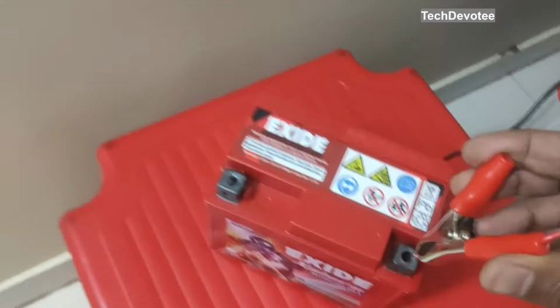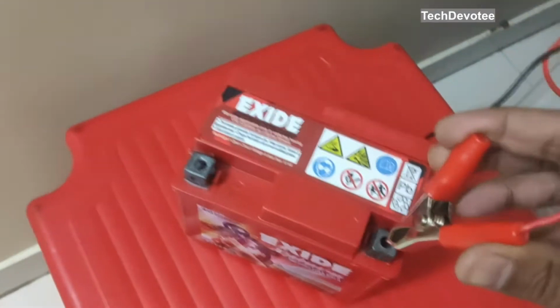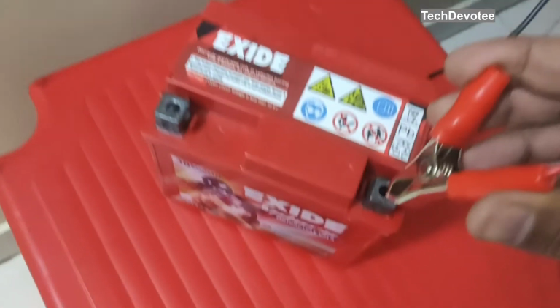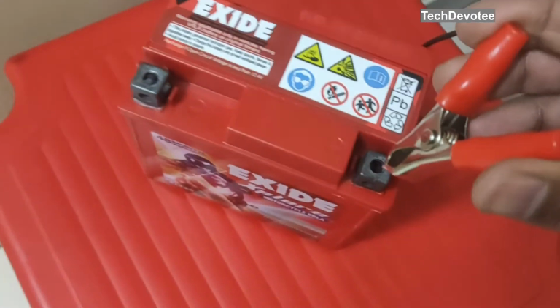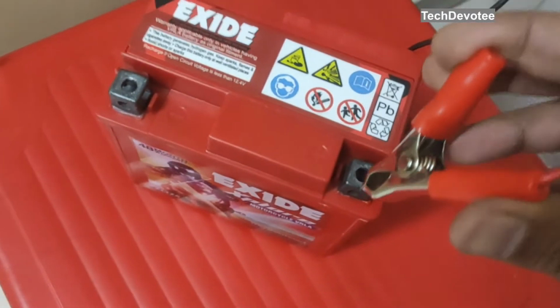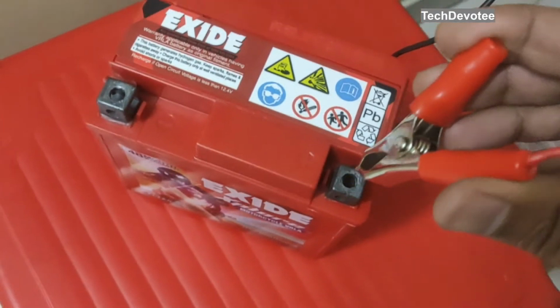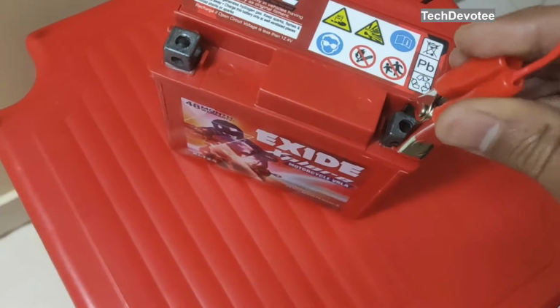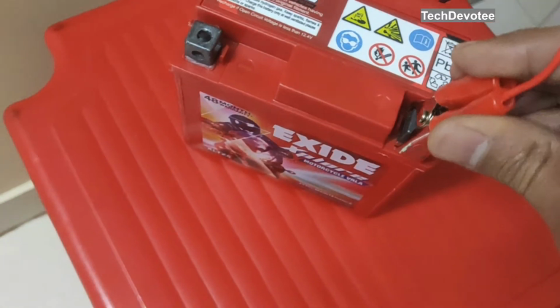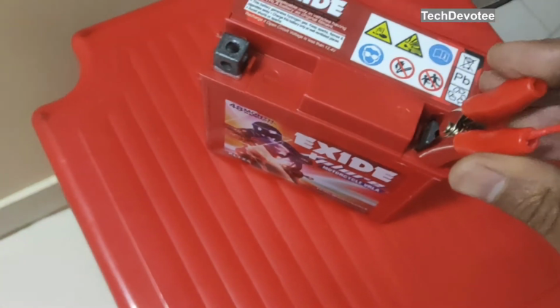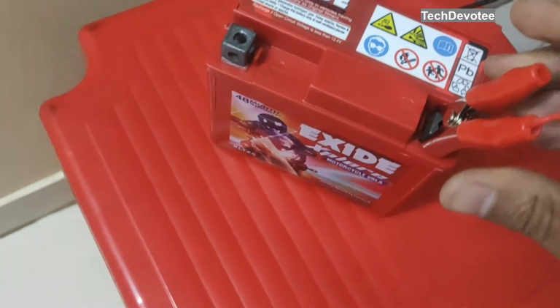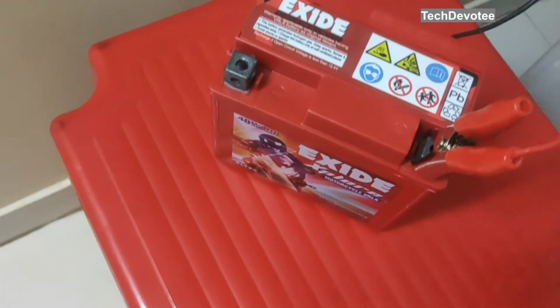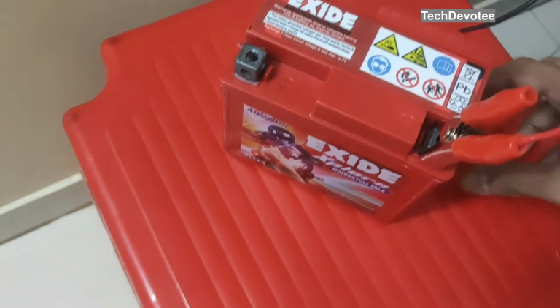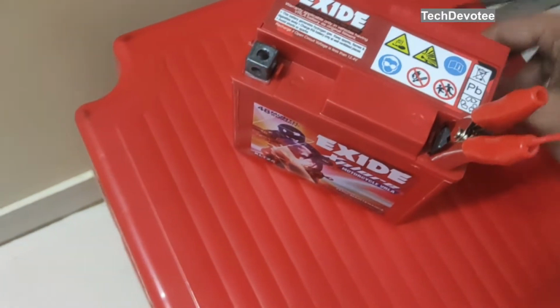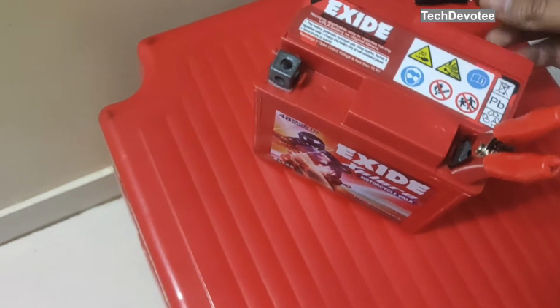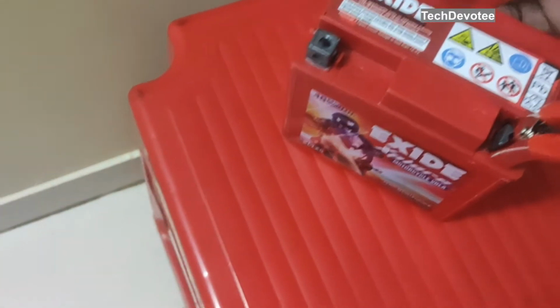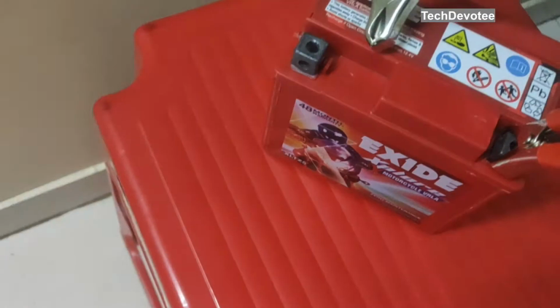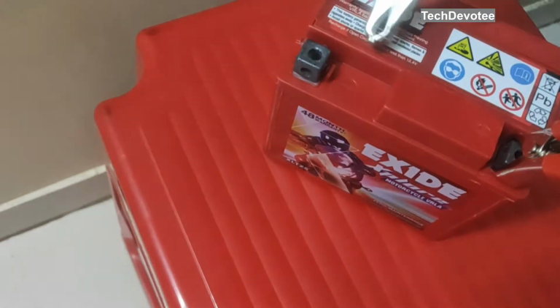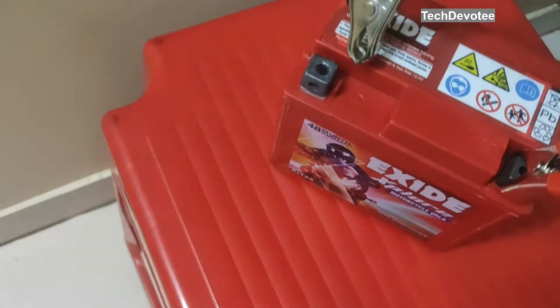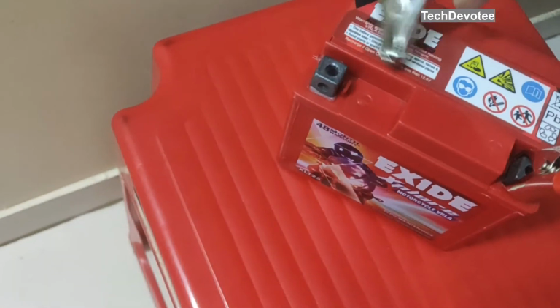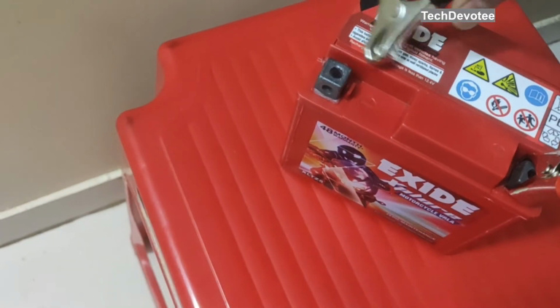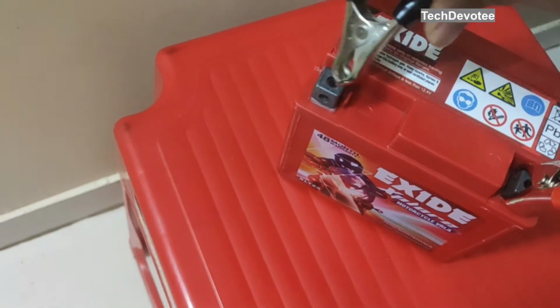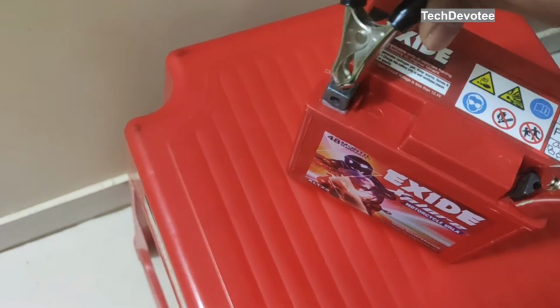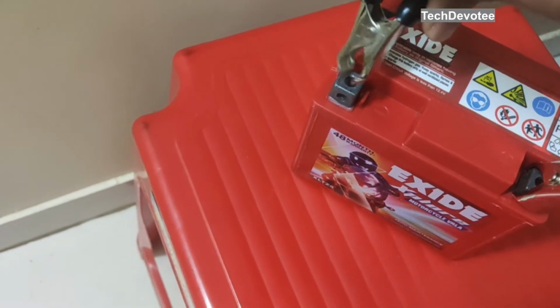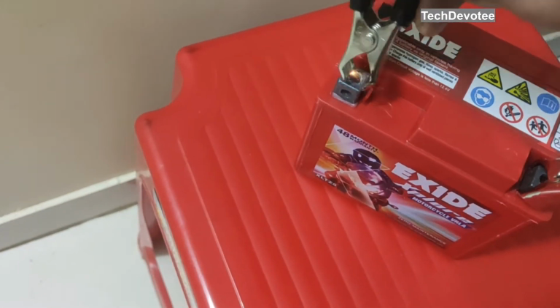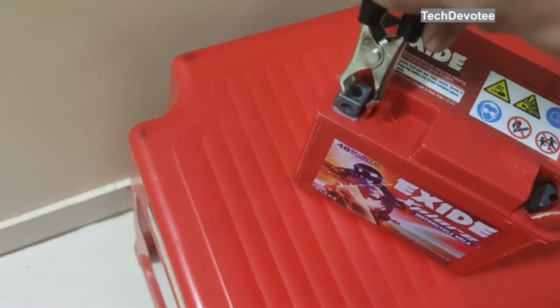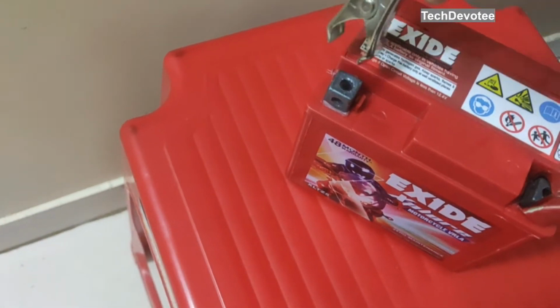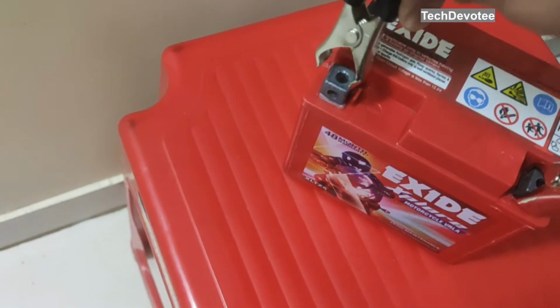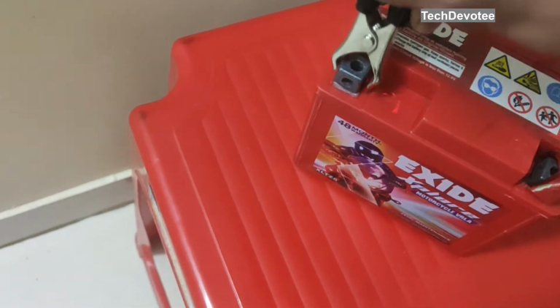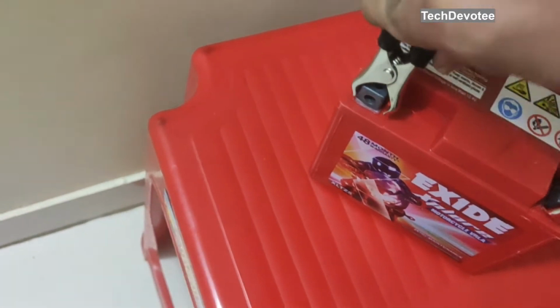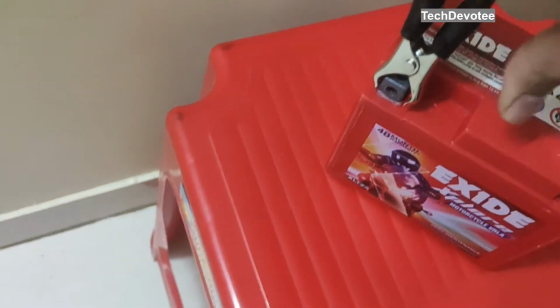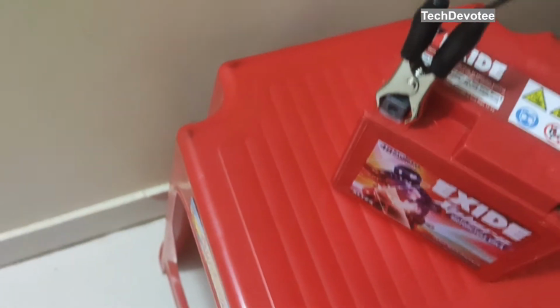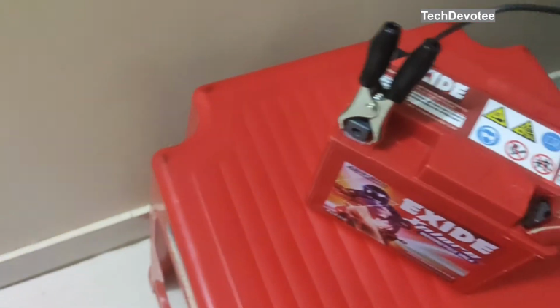You should always connect the positive terminal first and then the negative terminal. It is vice versa when disconnecting. Do not worry about a spark at the negative terminal — it is common.